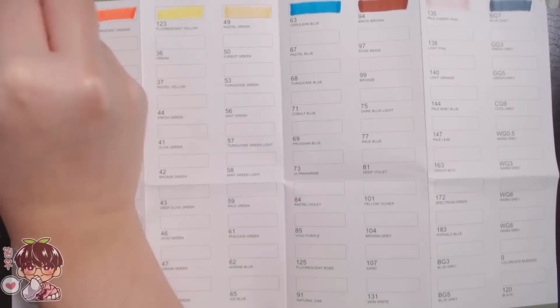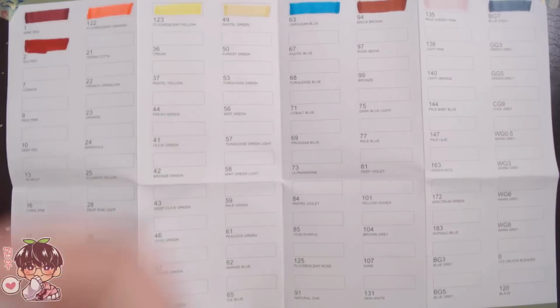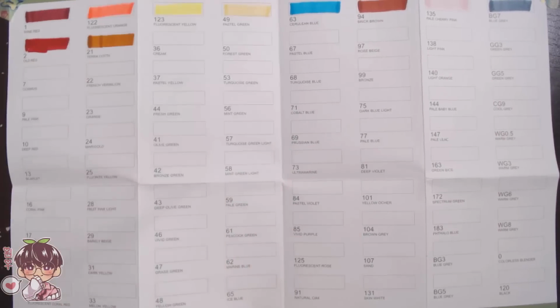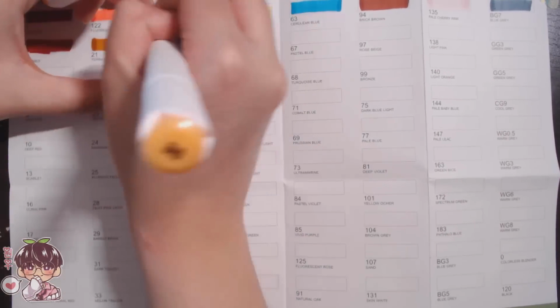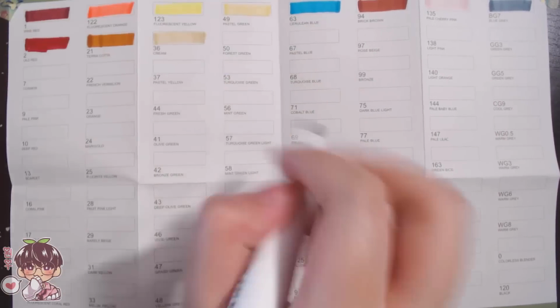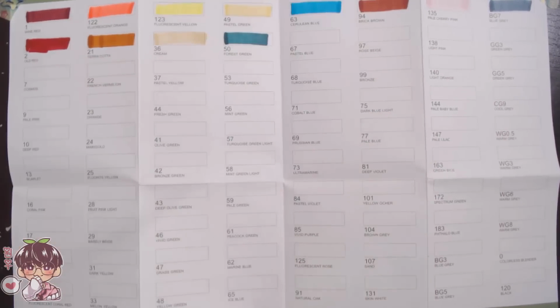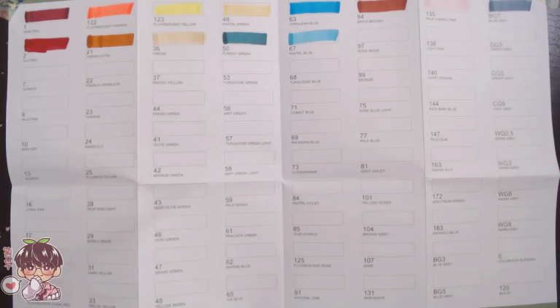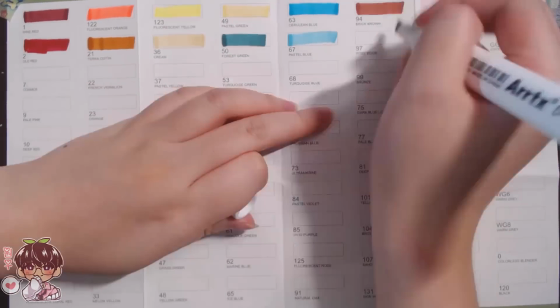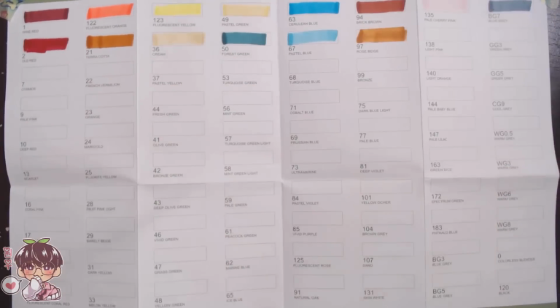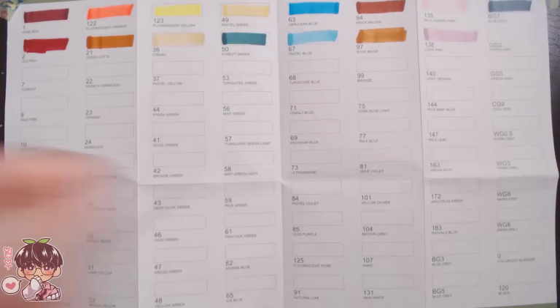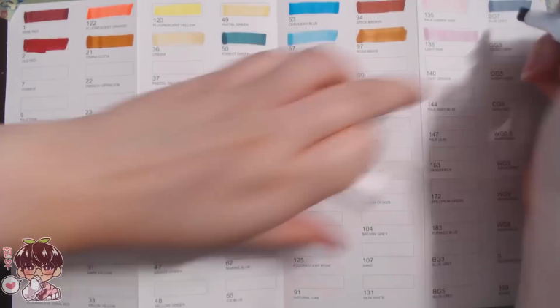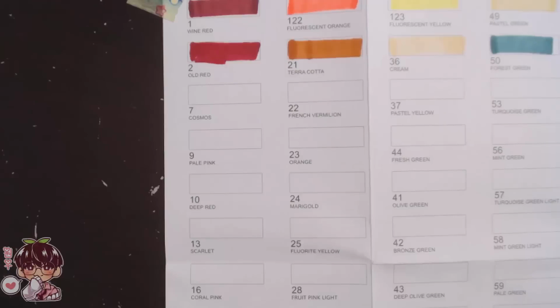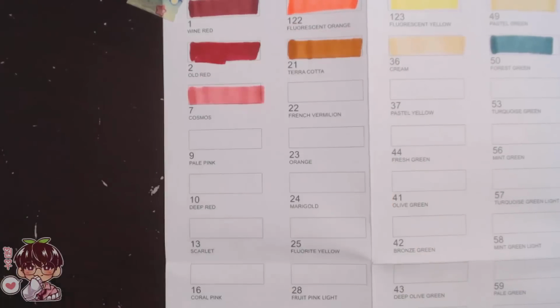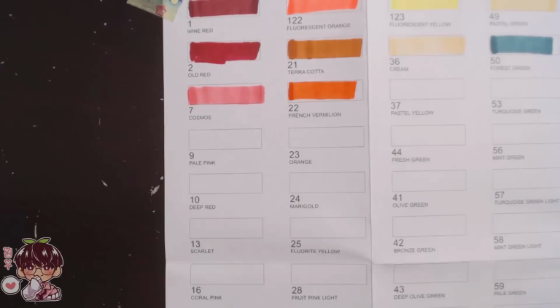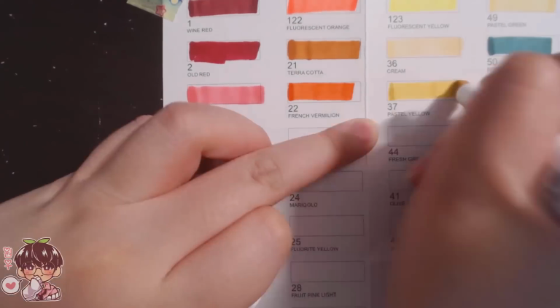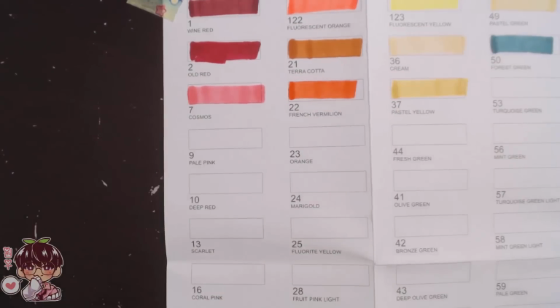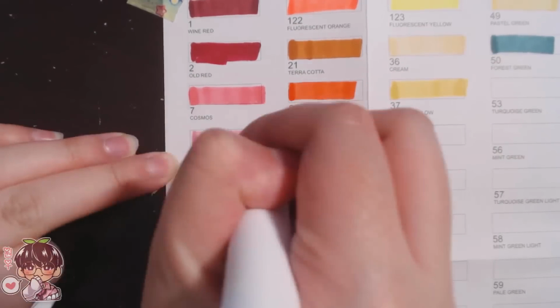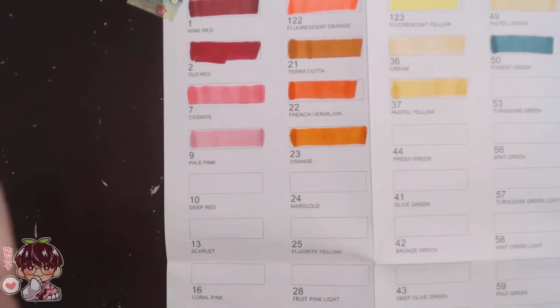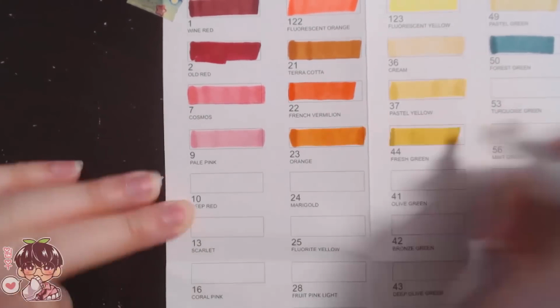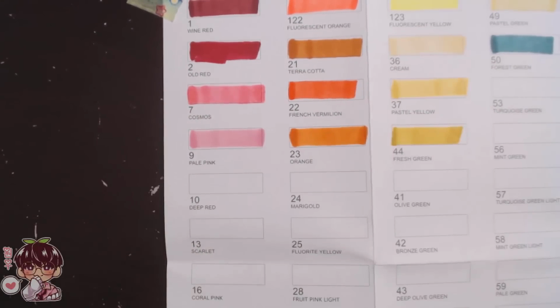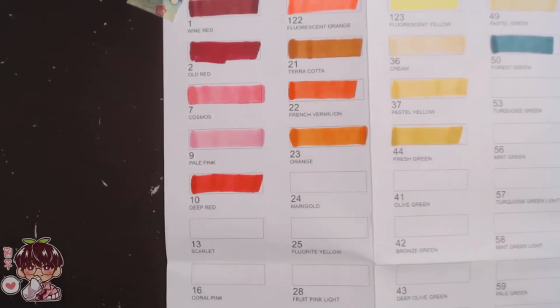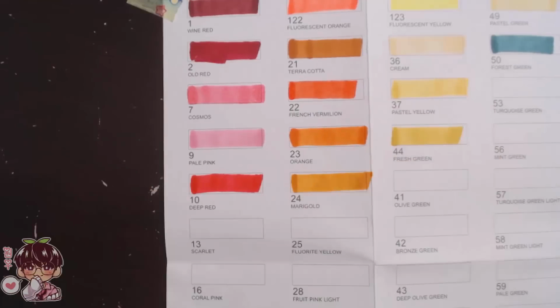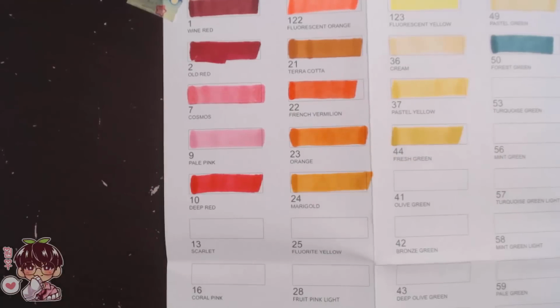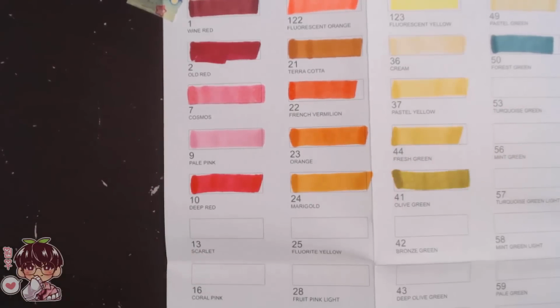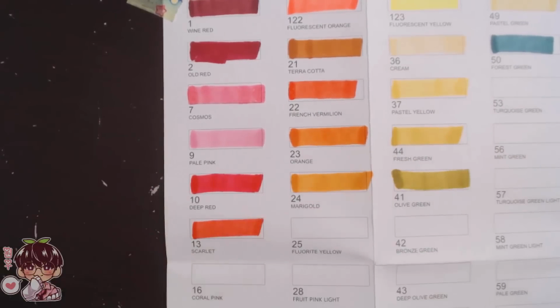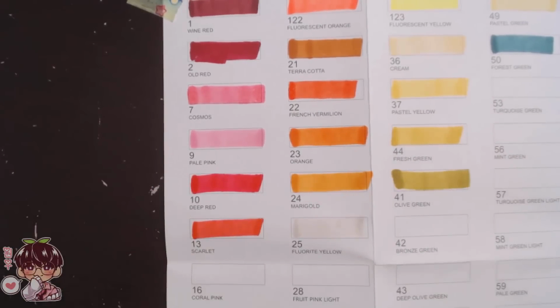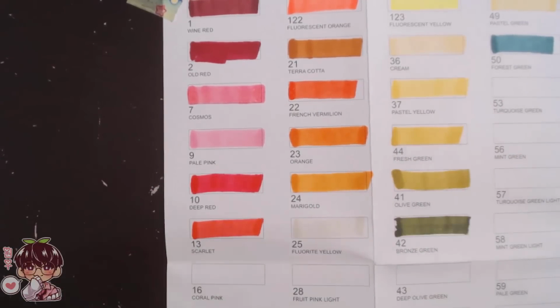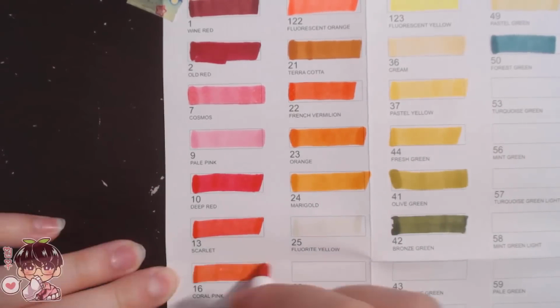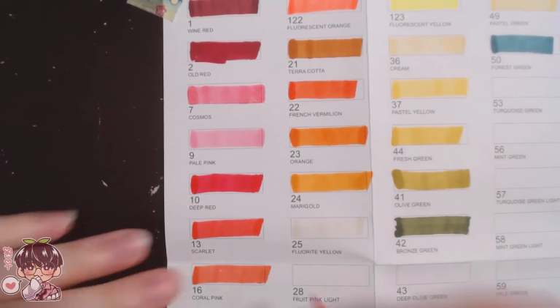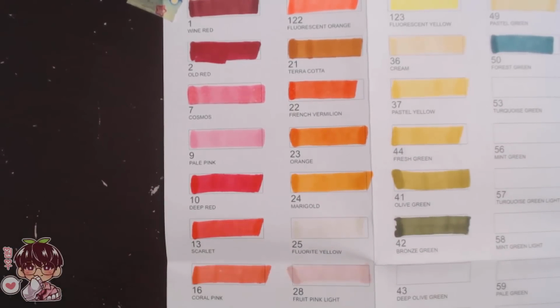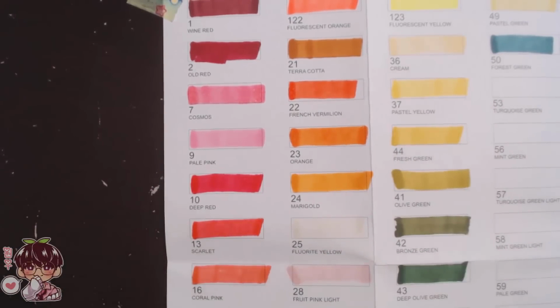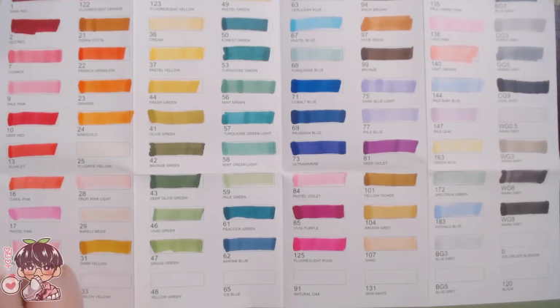I found swatching fairly boring, so I won't bore you guys with just filling up the sheet — we'll run through it quickly. I basically ran through the whole box organized in the same order as the swatch card.